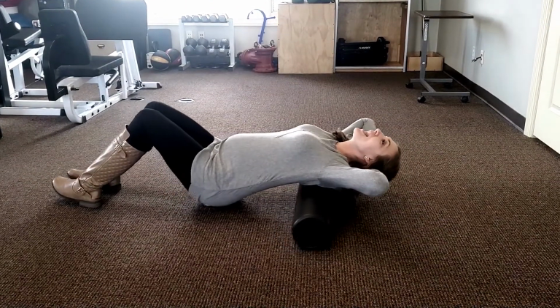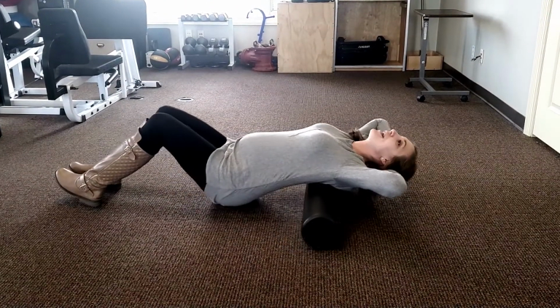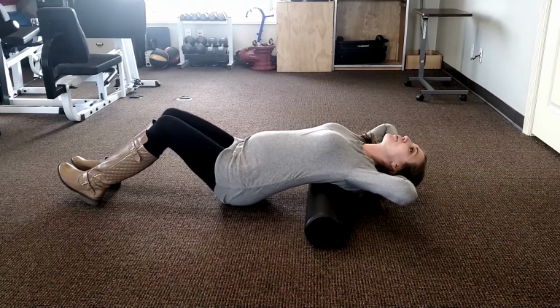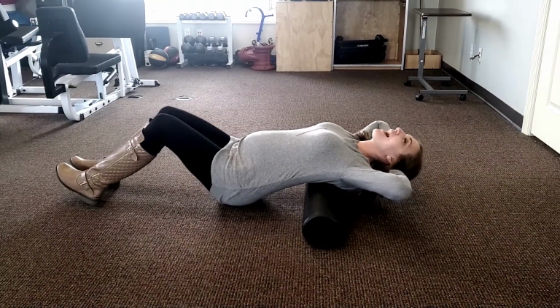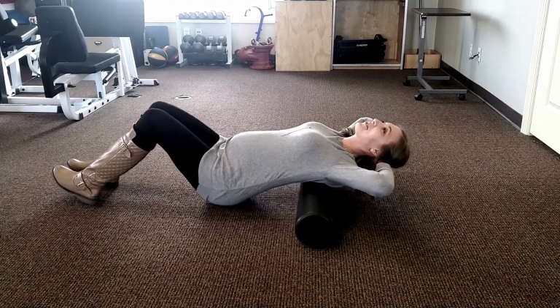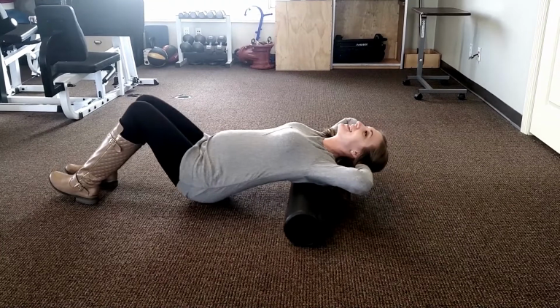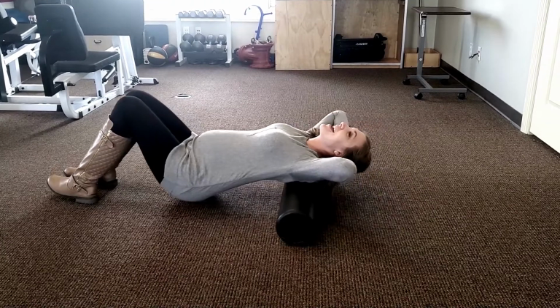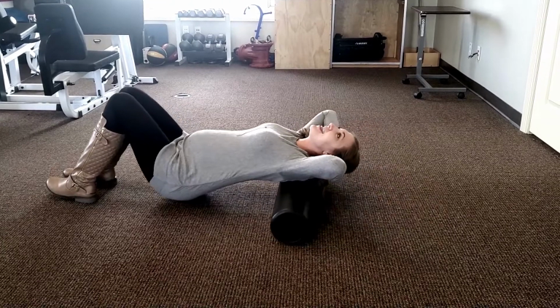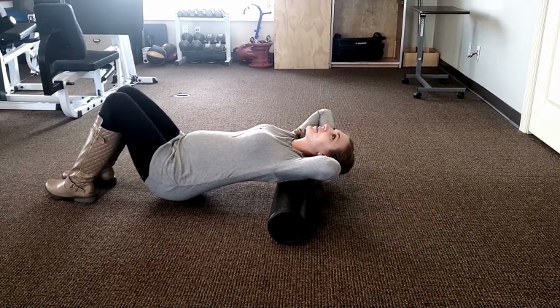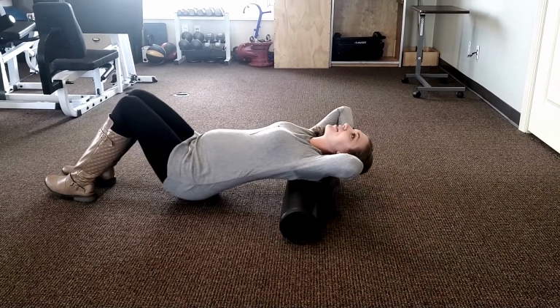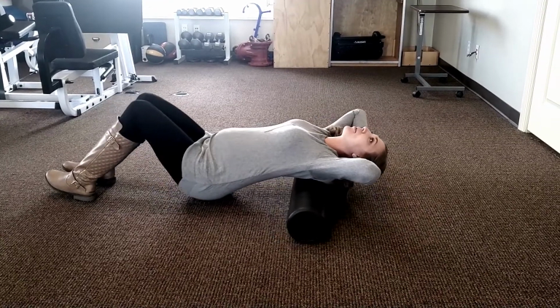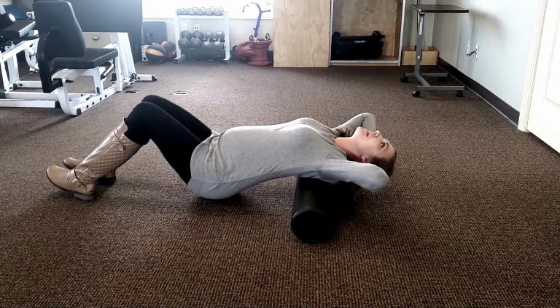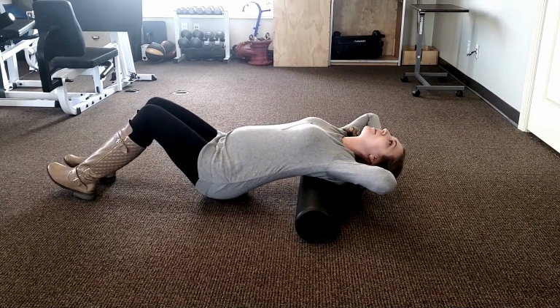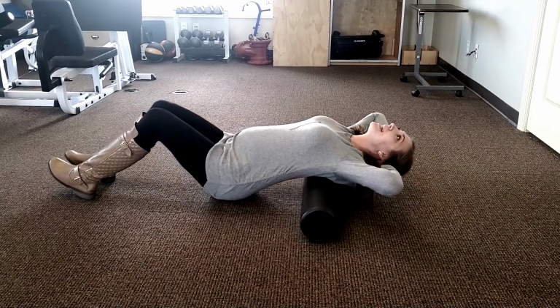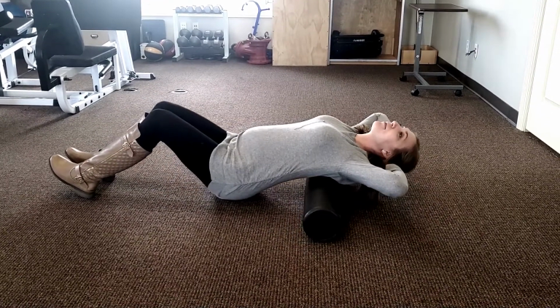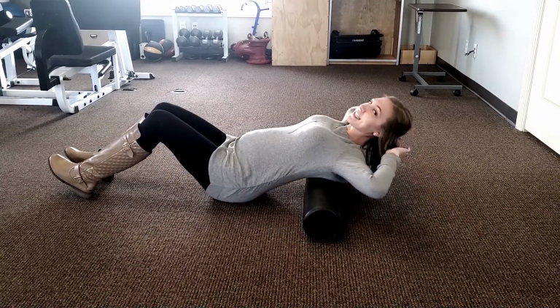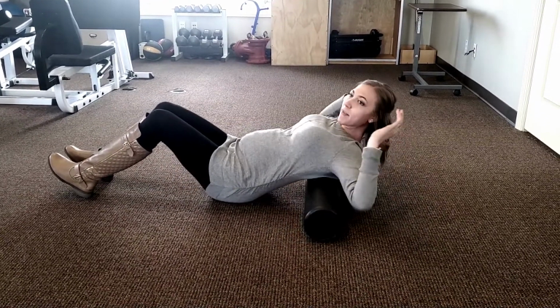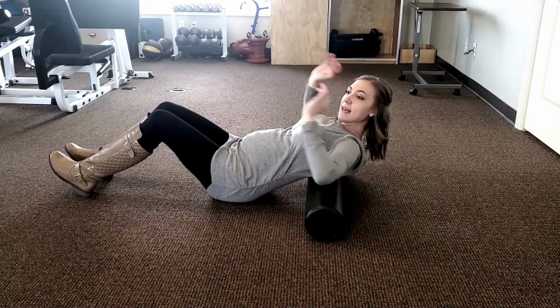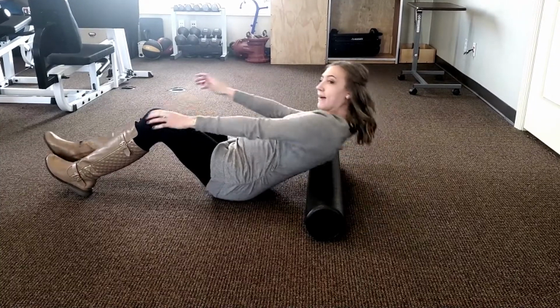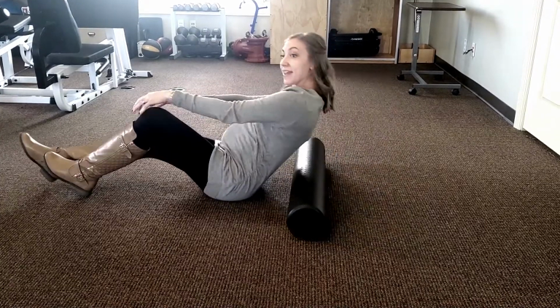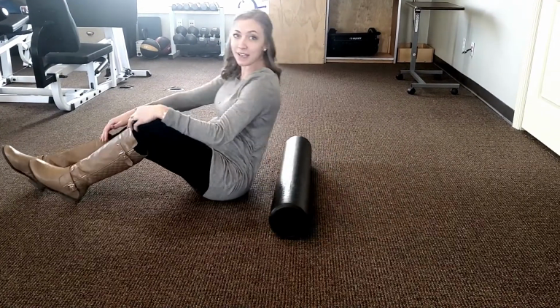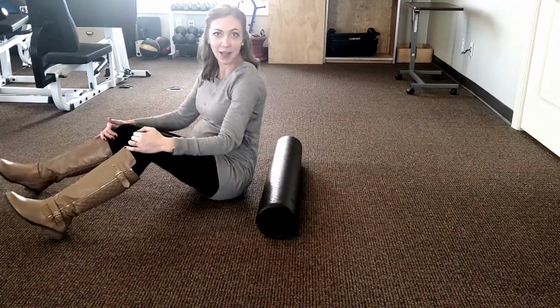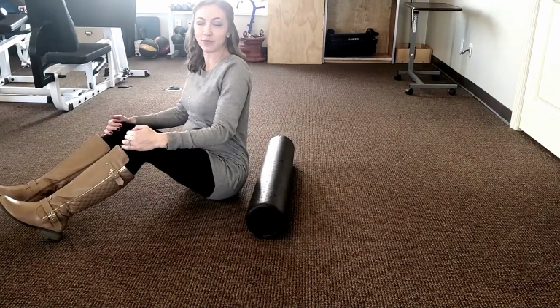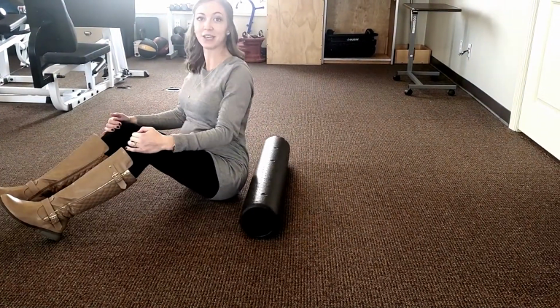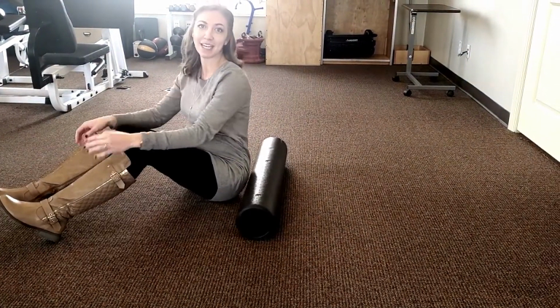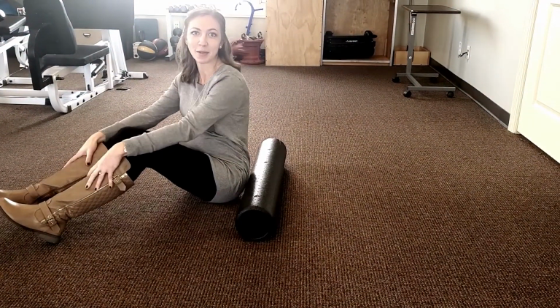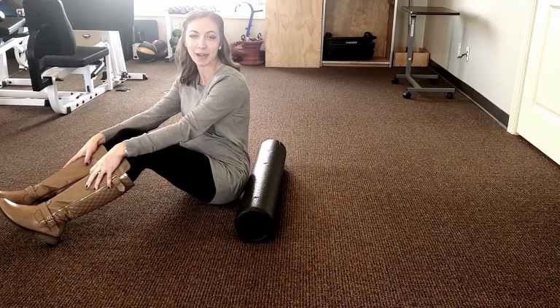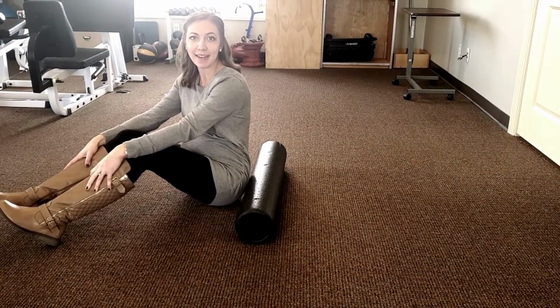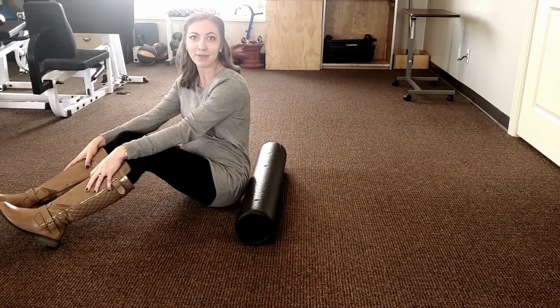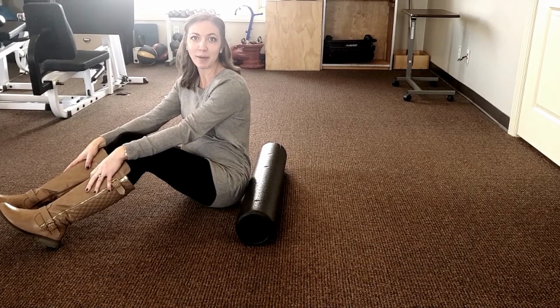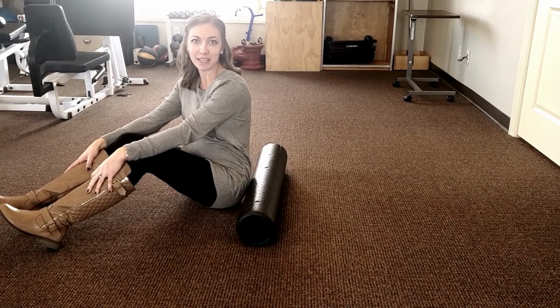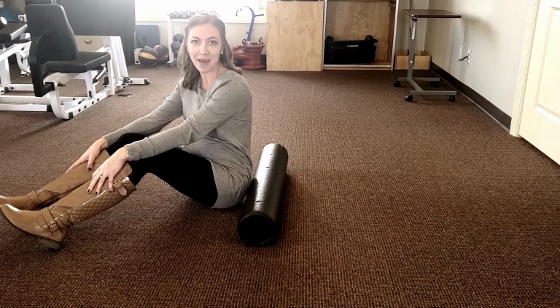Now you might hear some cracks and crunches in there and that's okay. You're just going to roll up and down, stopping if you feel a tight spot. When you get up you should feel like you can stand up just a little bit straighter and feel a little bit more relief in that back.